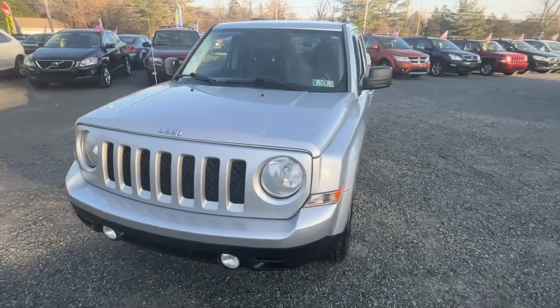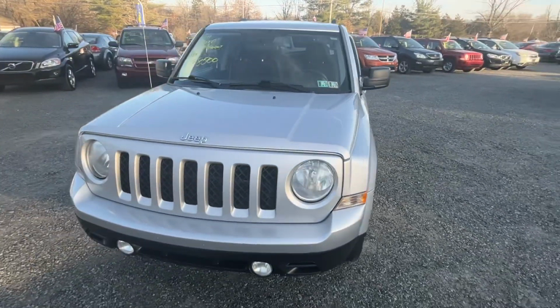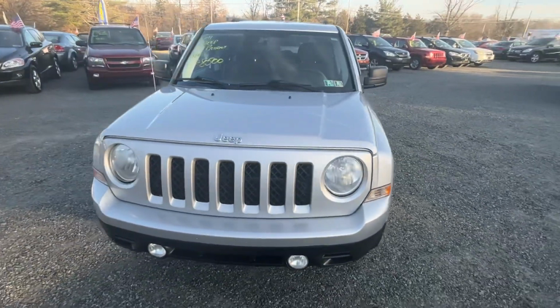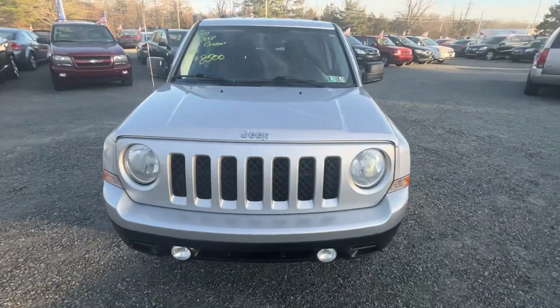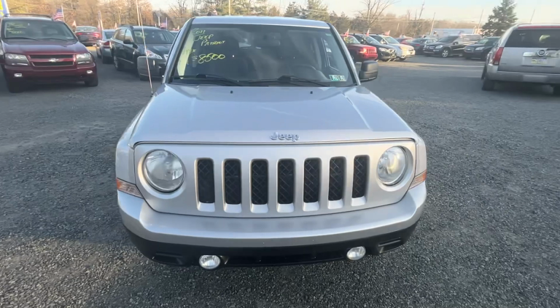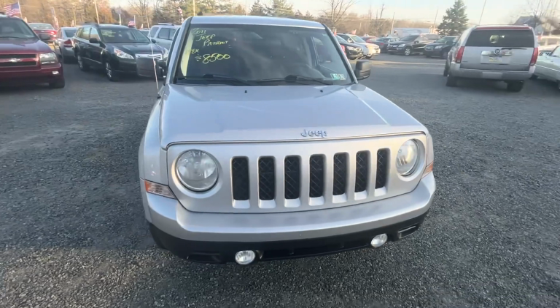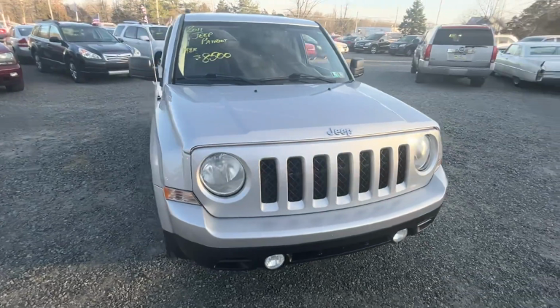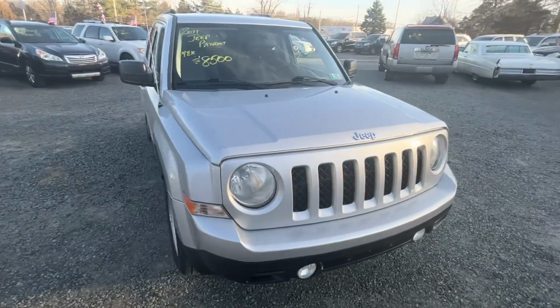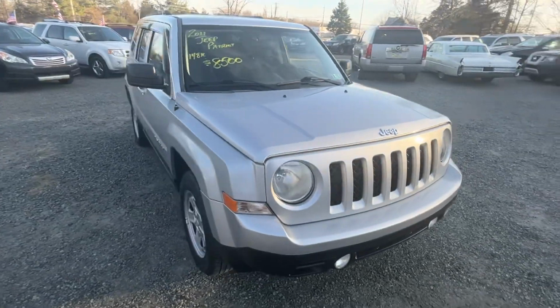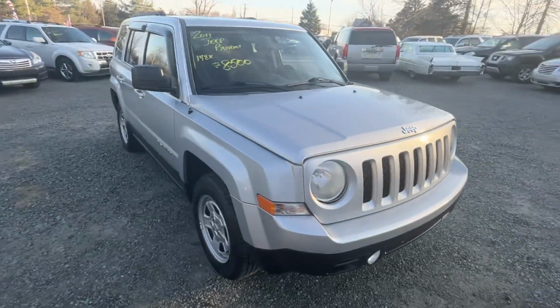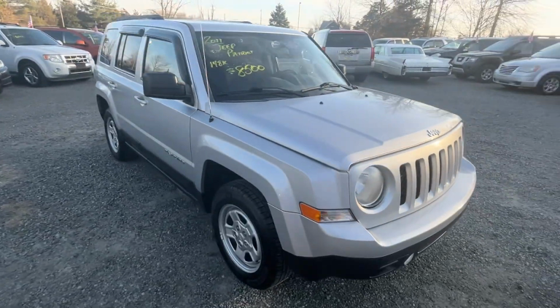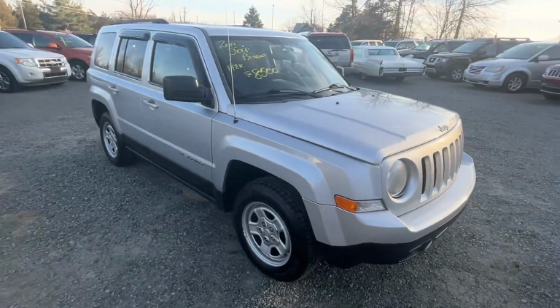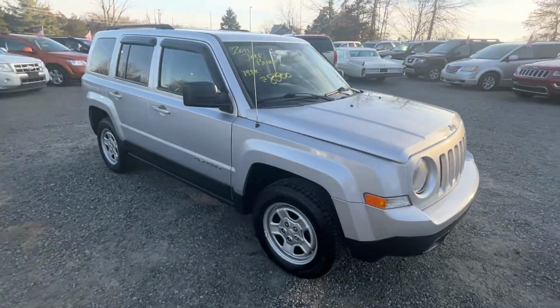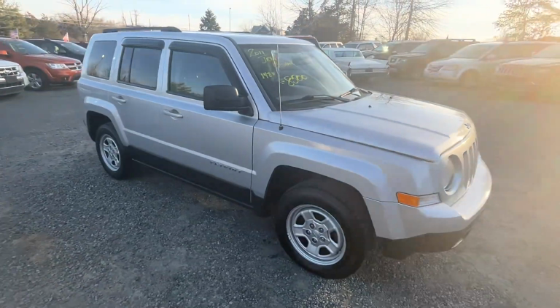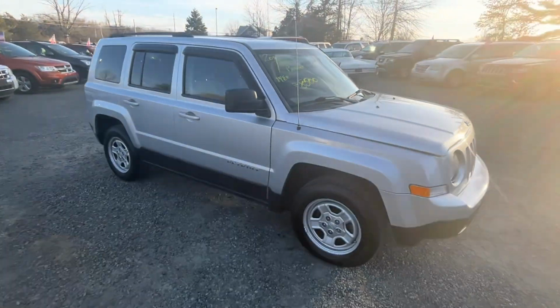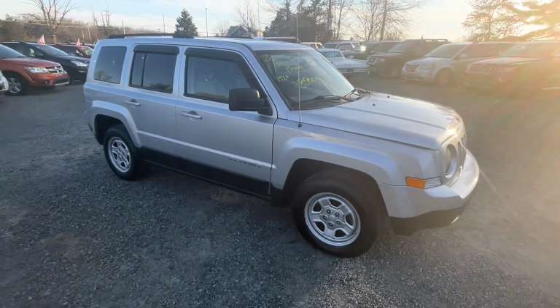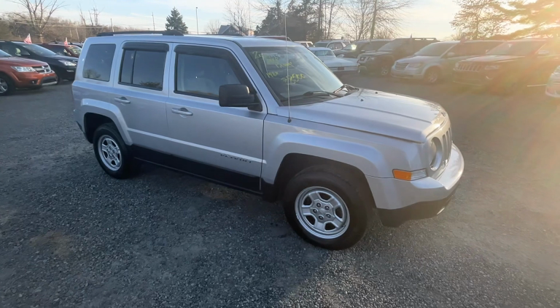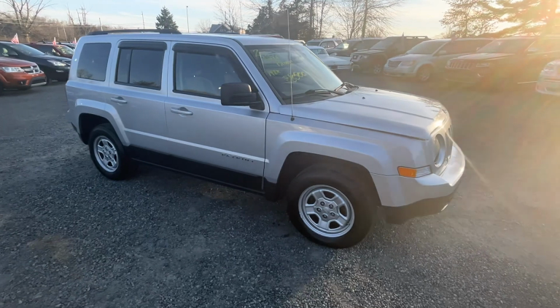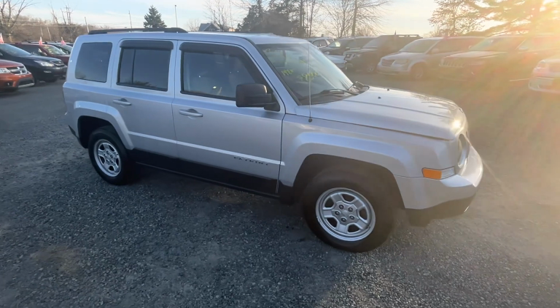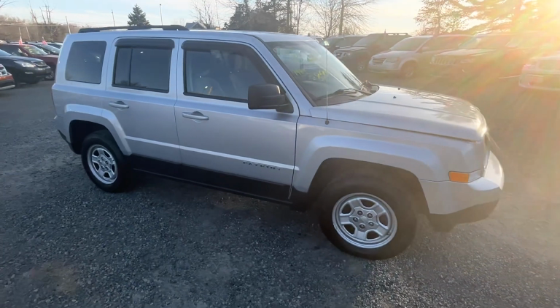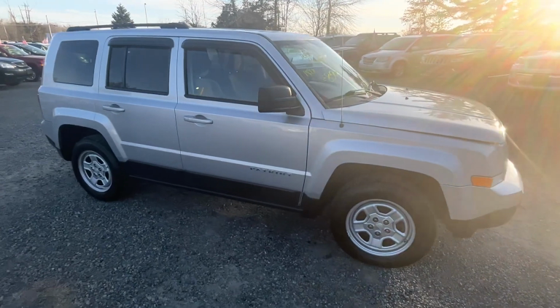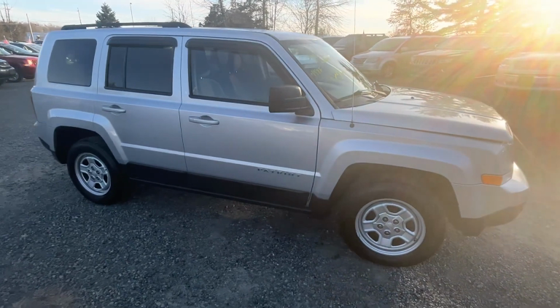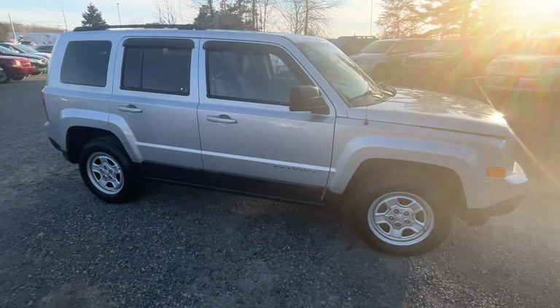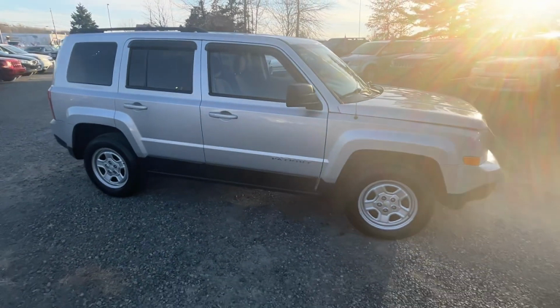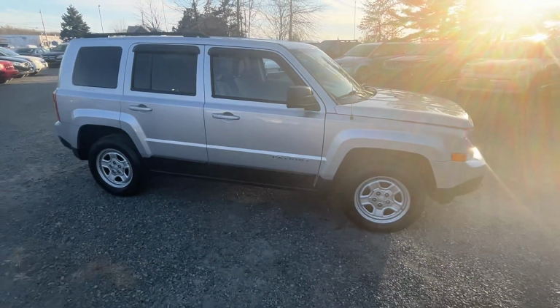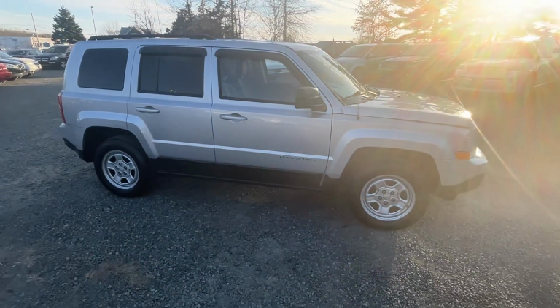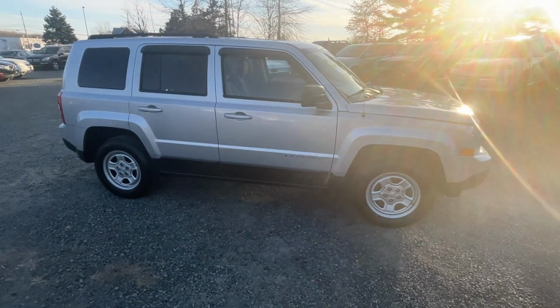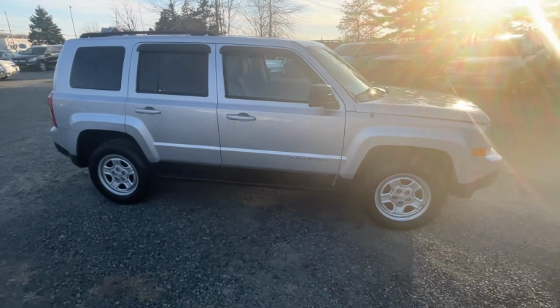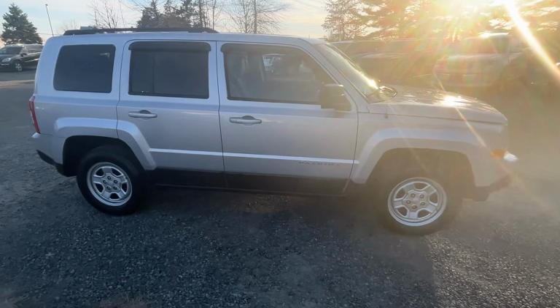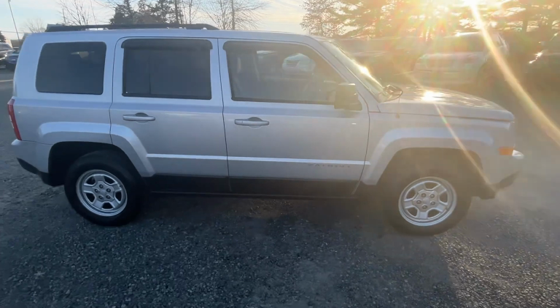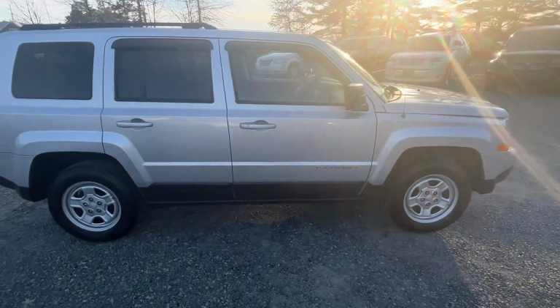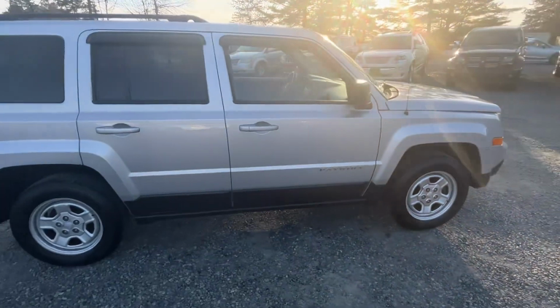It's a 2011 Jeep Patriot, 148,000 miles, automatic 4x4, an extremely clean little Jeep.